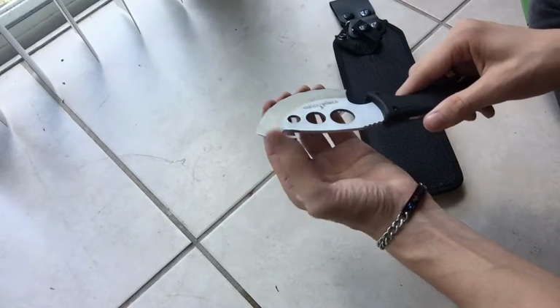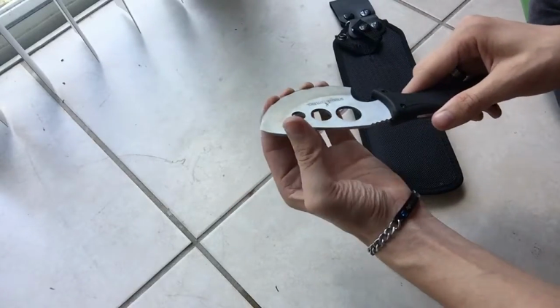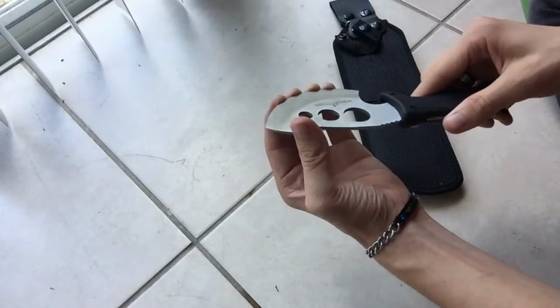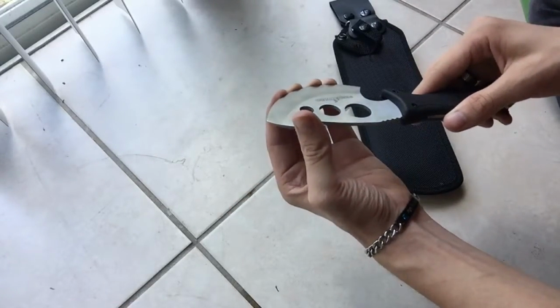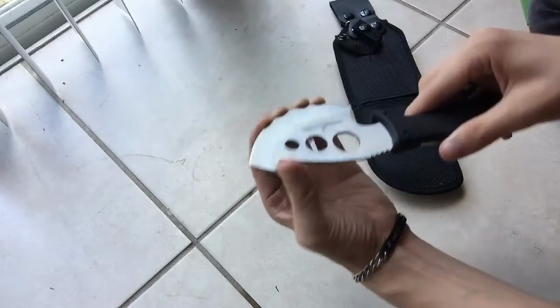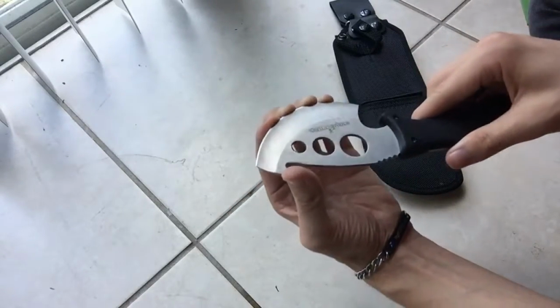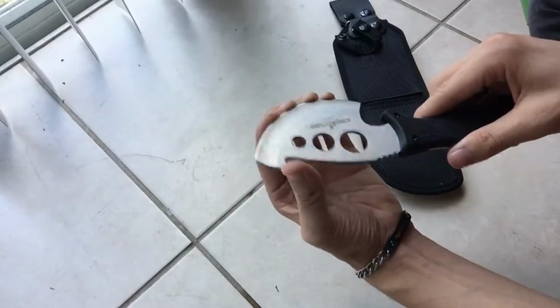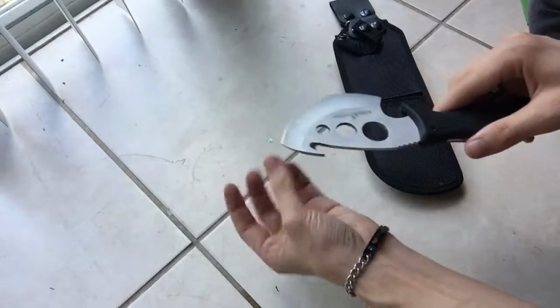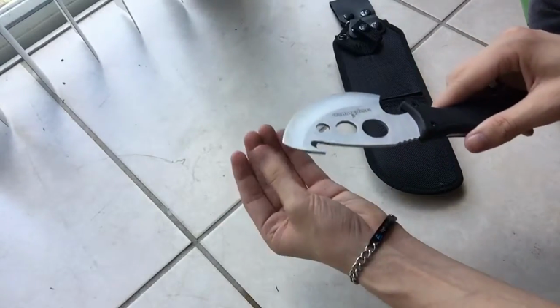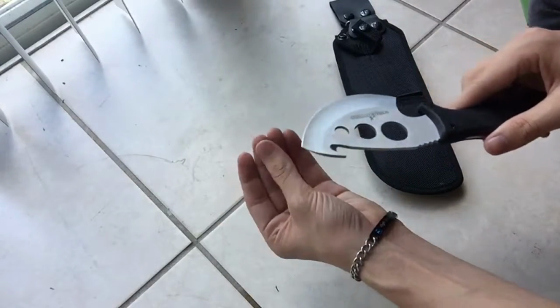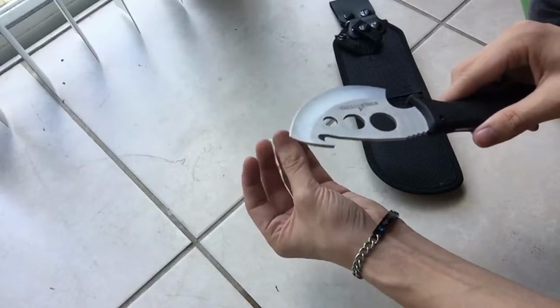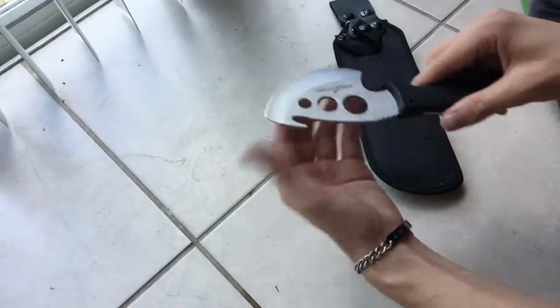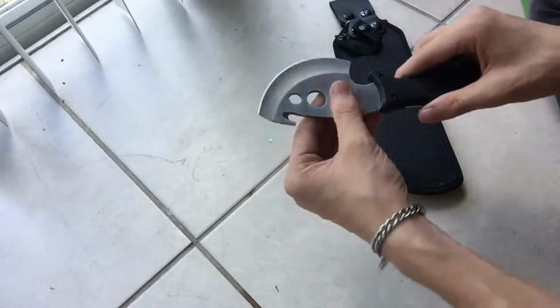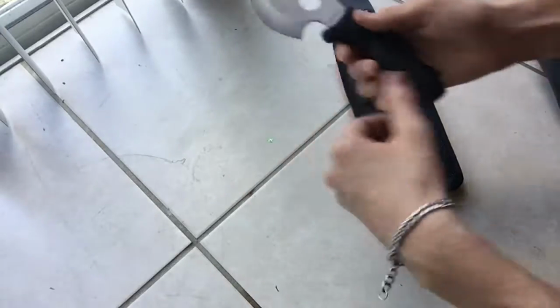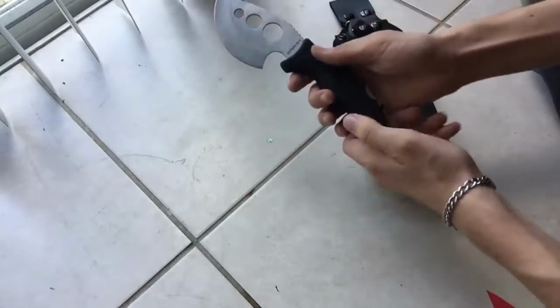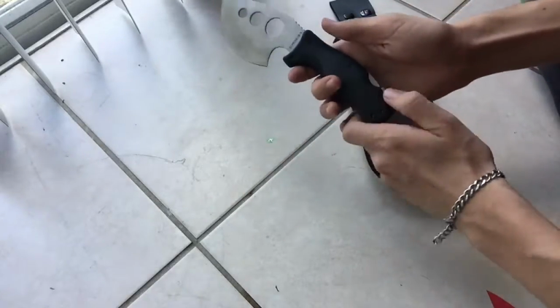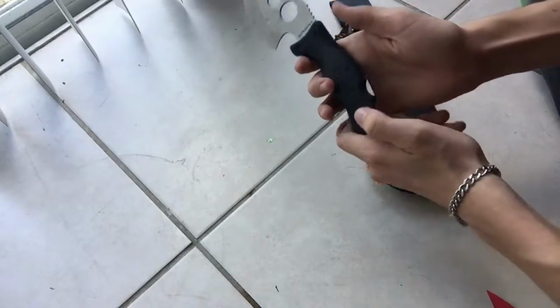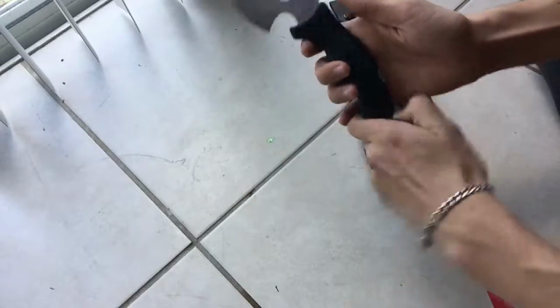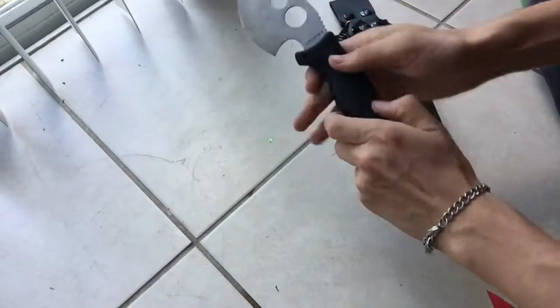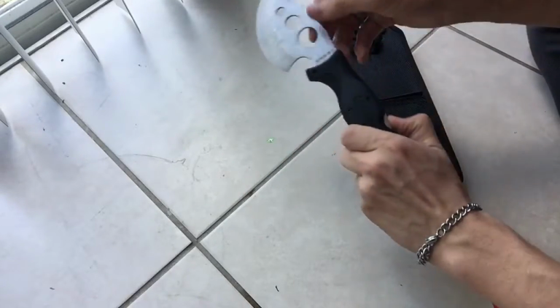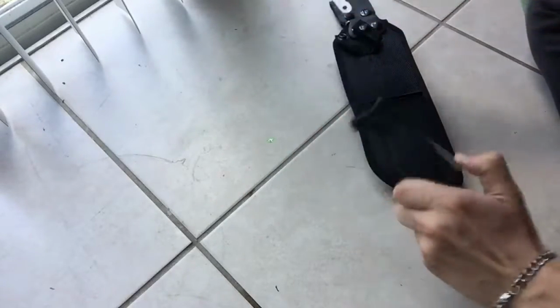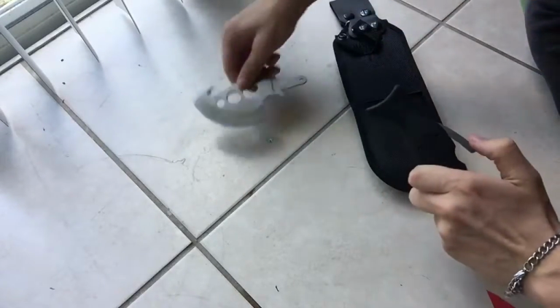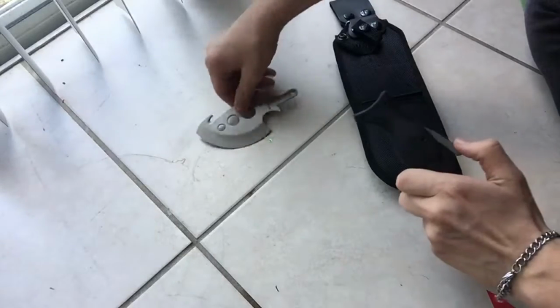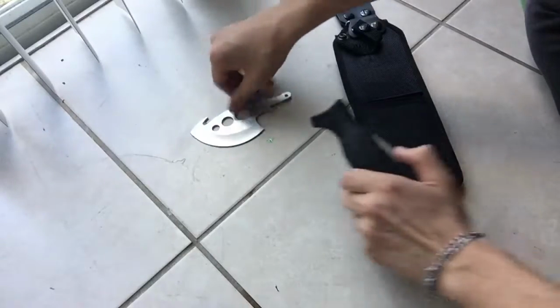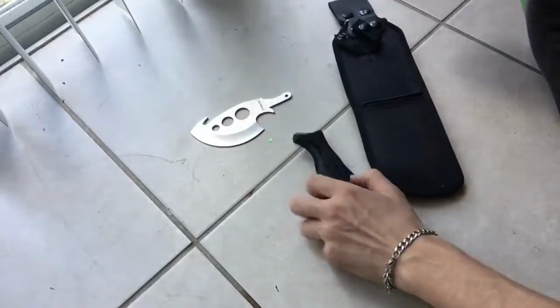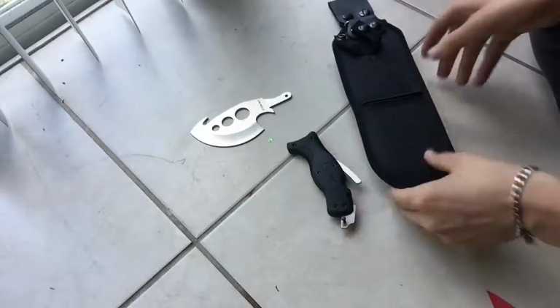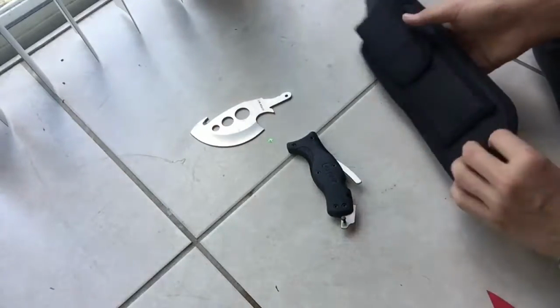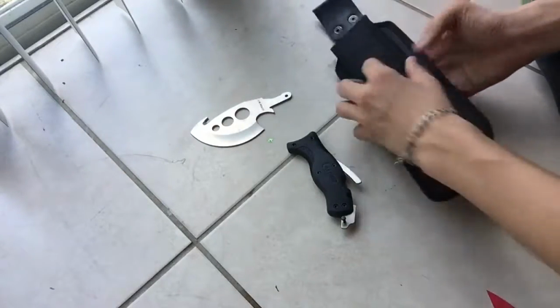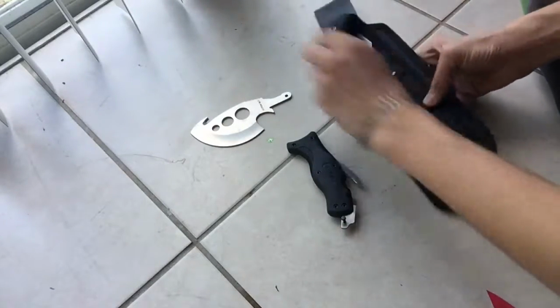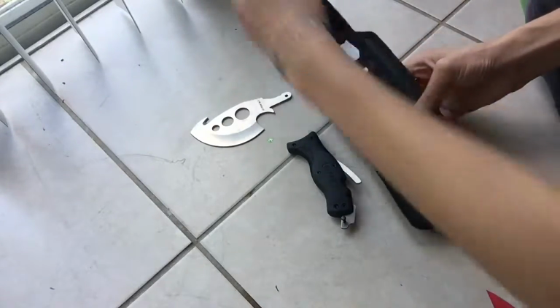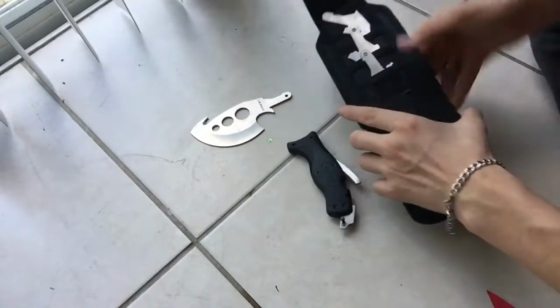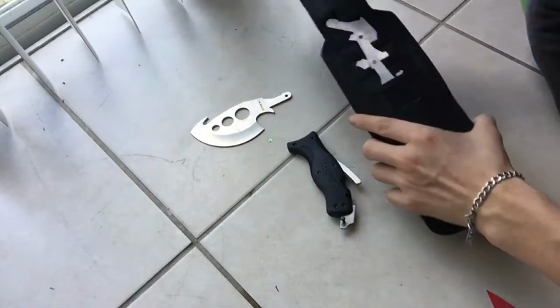It's not extremely sharp, but it comes pretty sharp. If I were to push any more than just a little bit, I would start to pierce the skin. The interesting thing about this knife is you can take it apart, and it comes with three other blades.